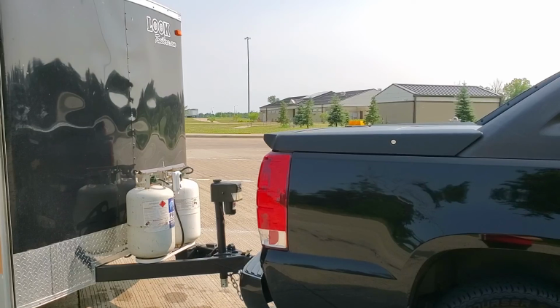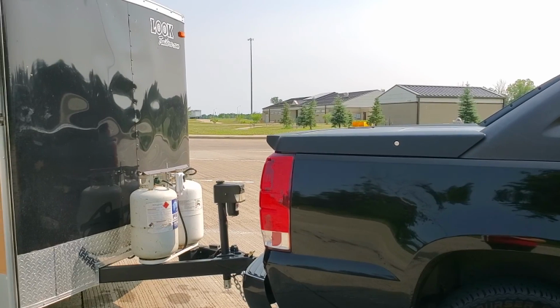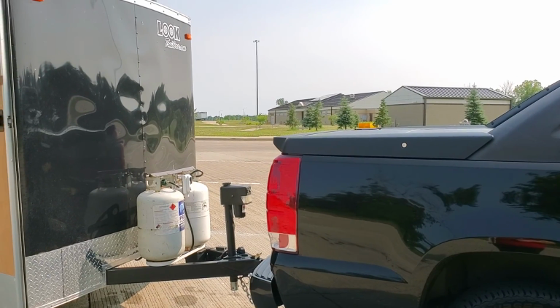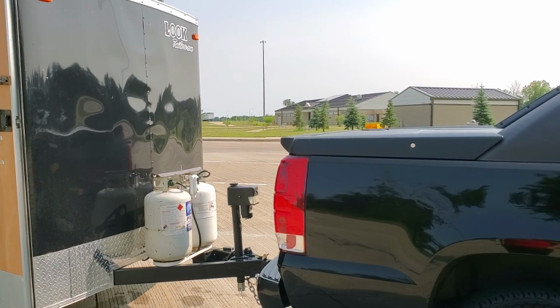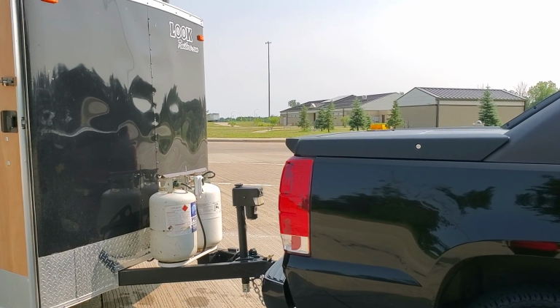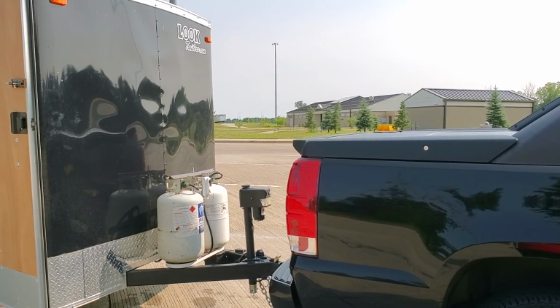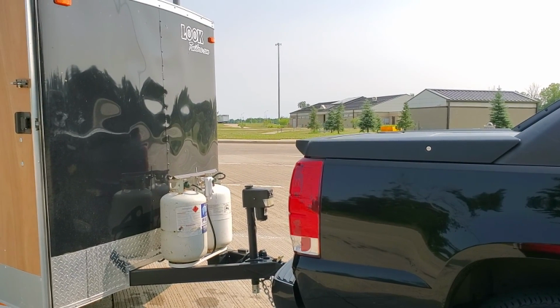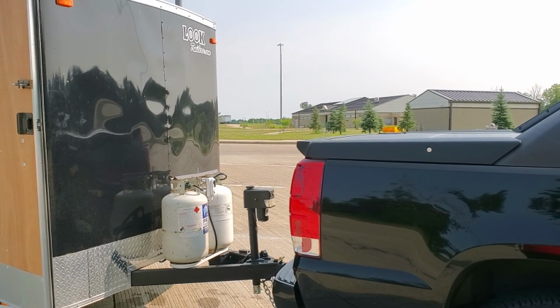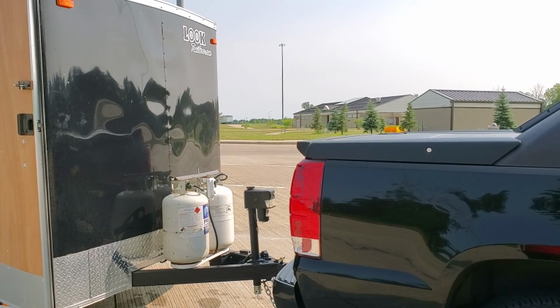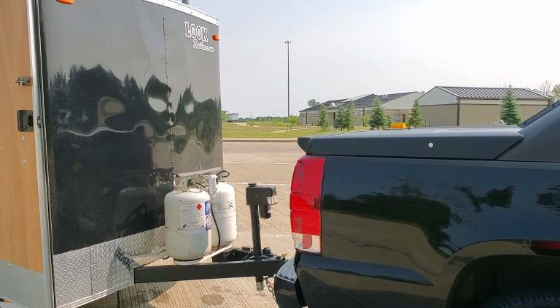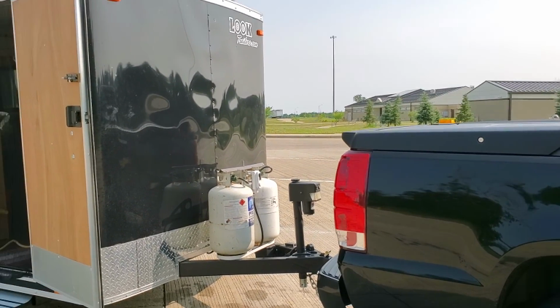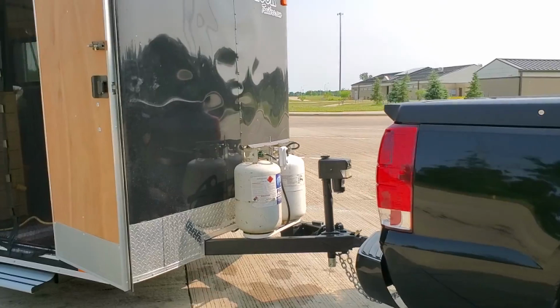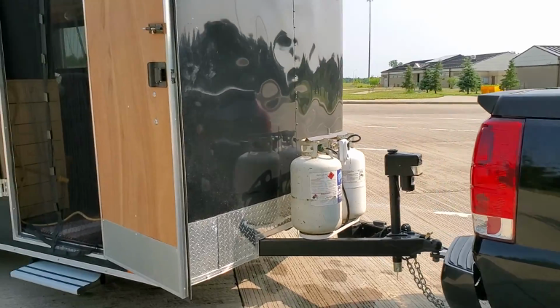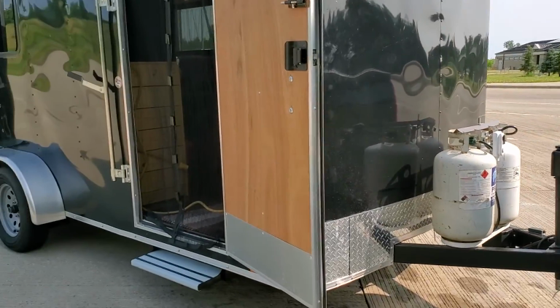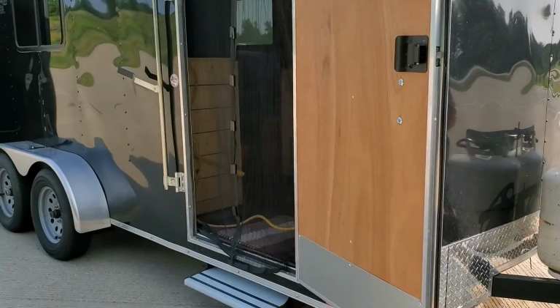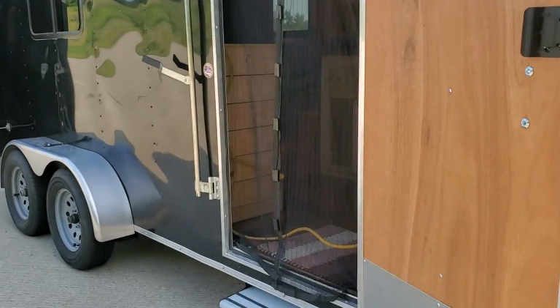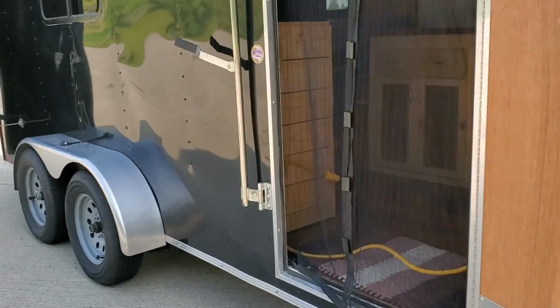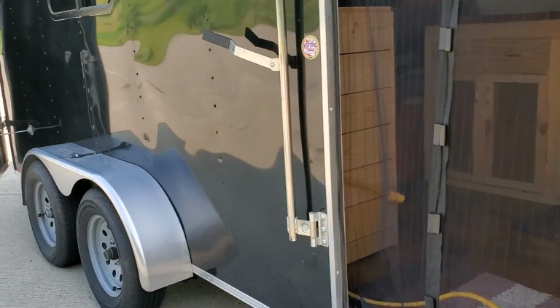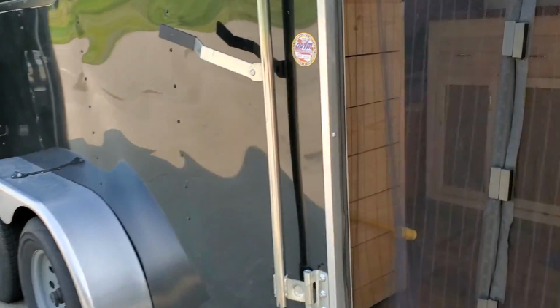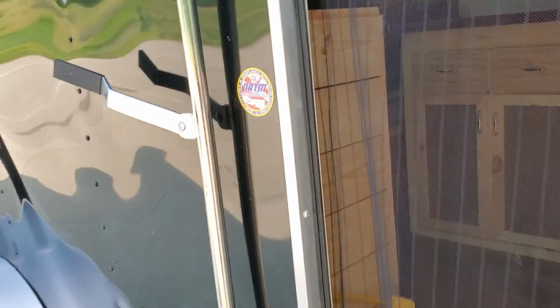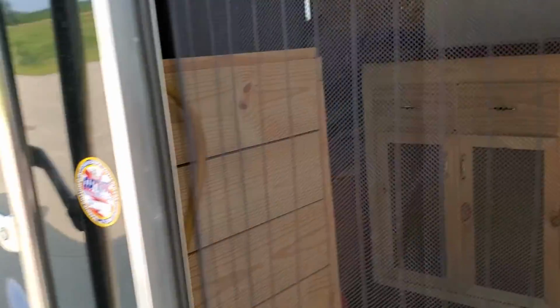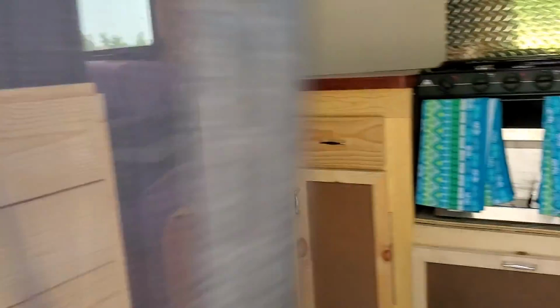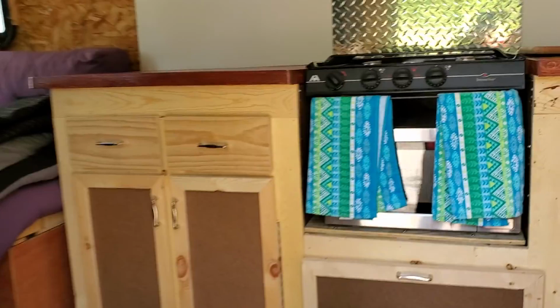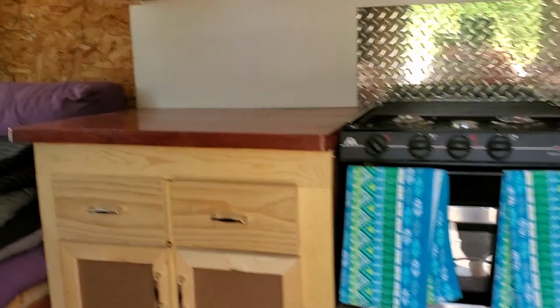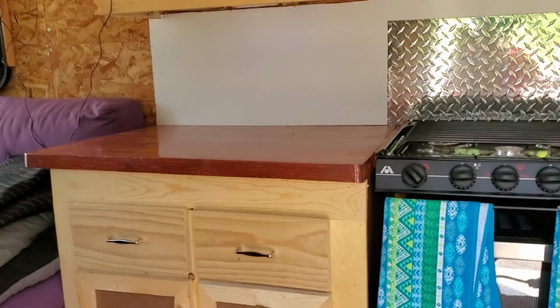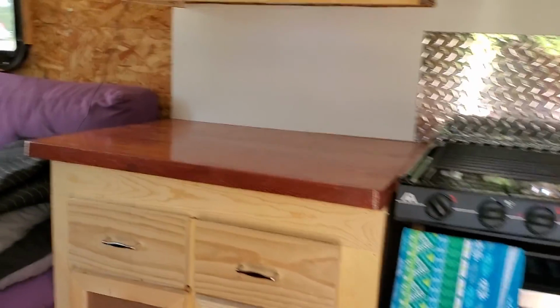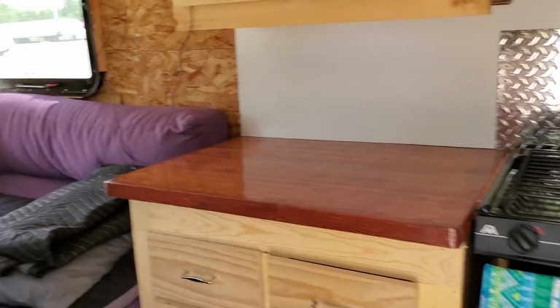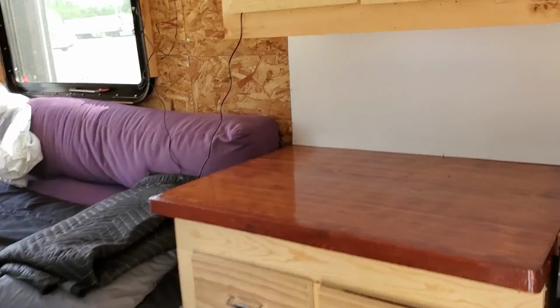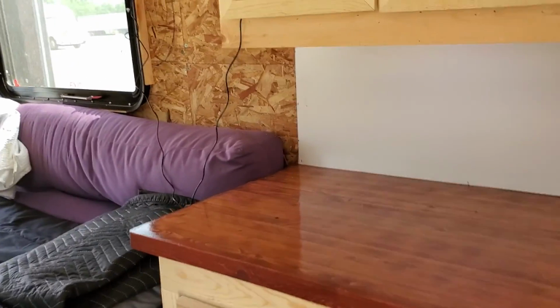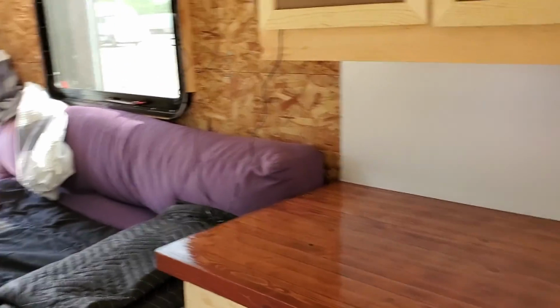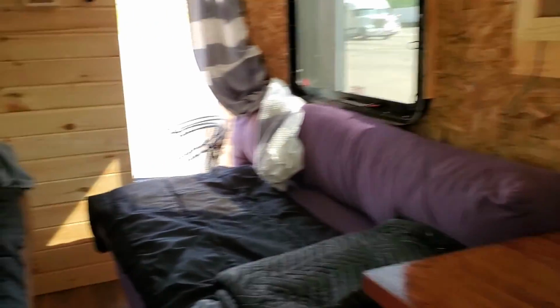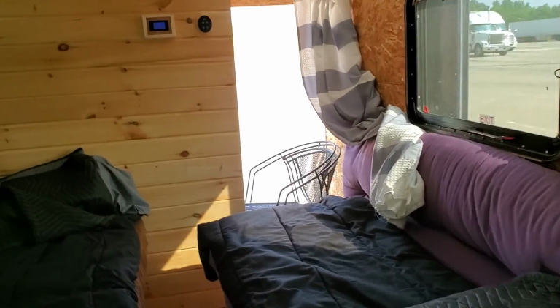Hi, welcome back to the channel. This is Adventurous Jerry Lynn. Let's step inside — I've got something to show you. We're out test driving at a local rest area.